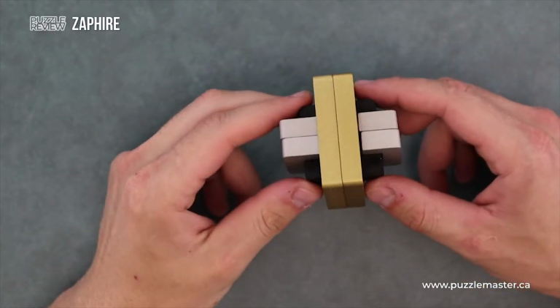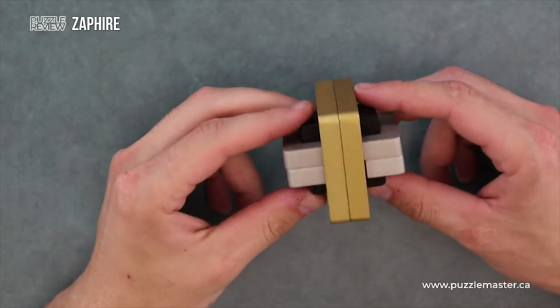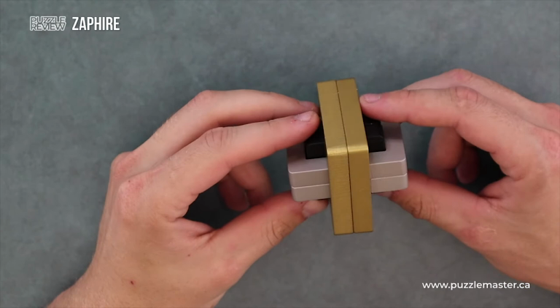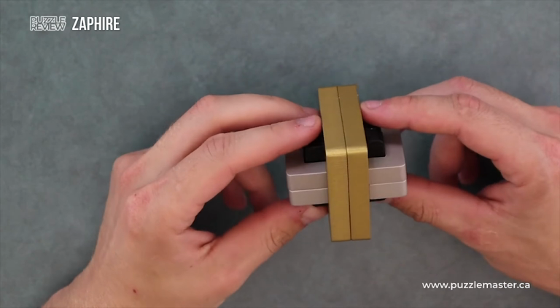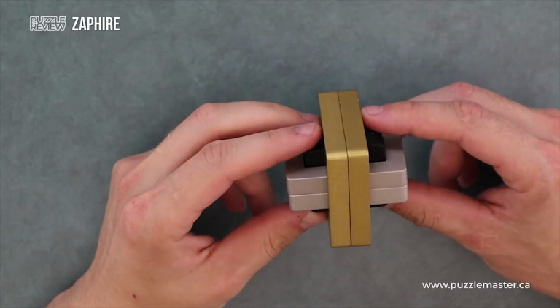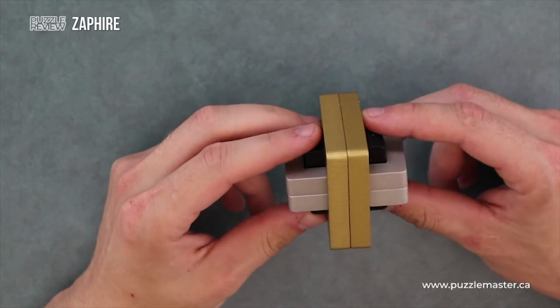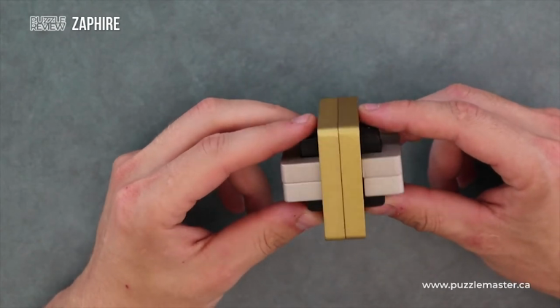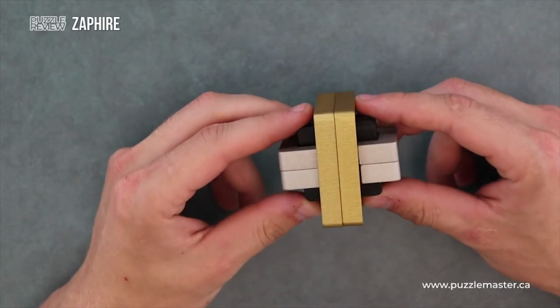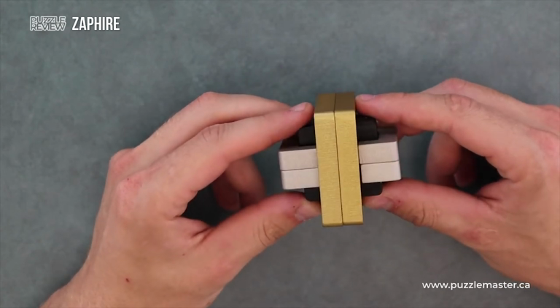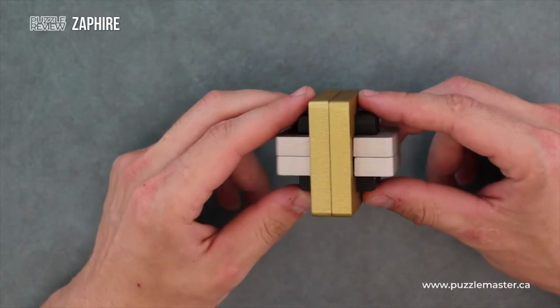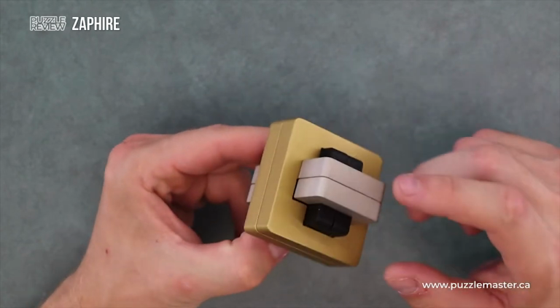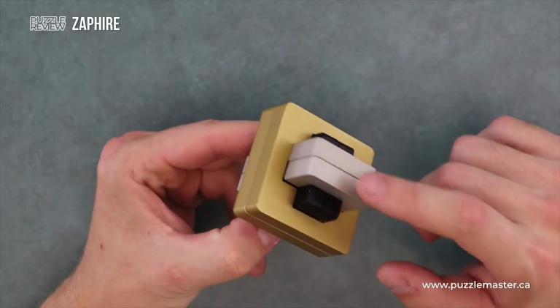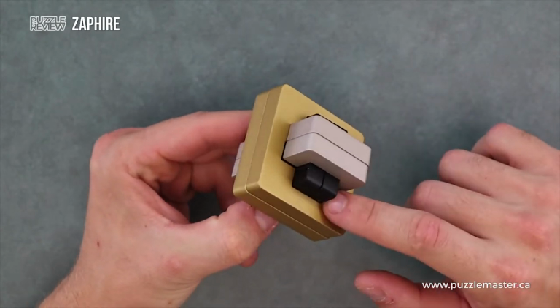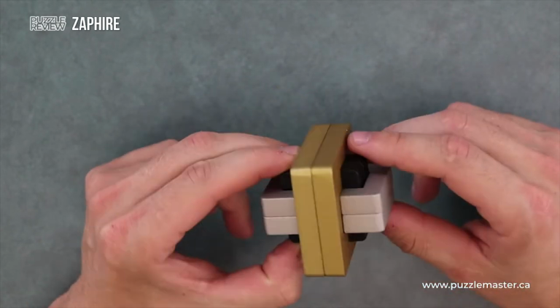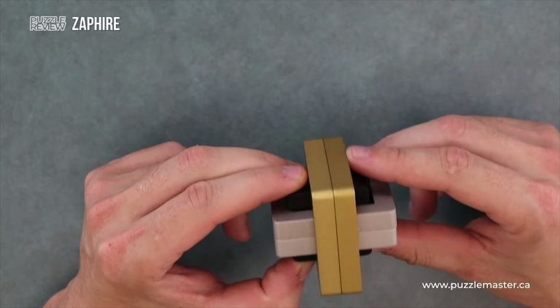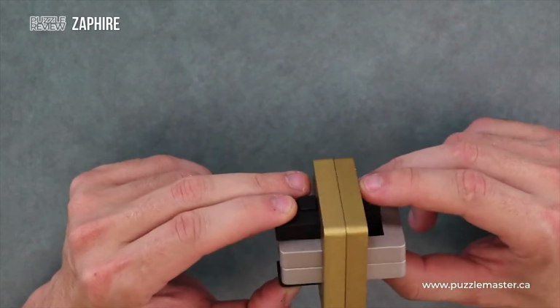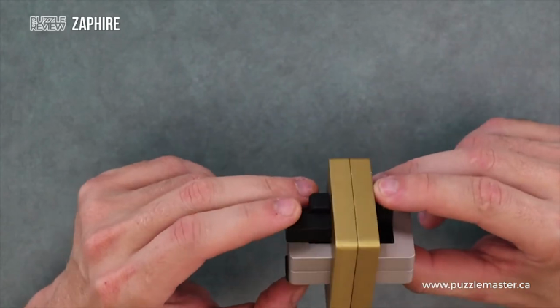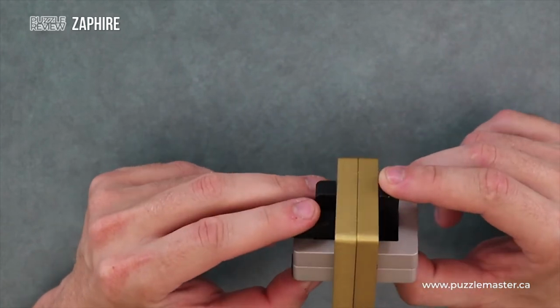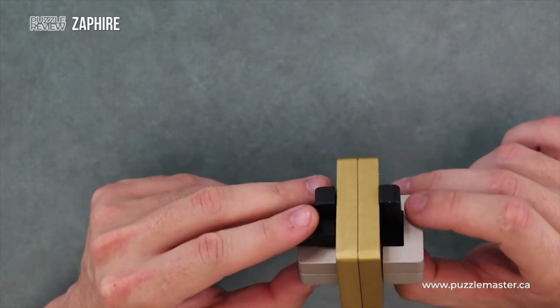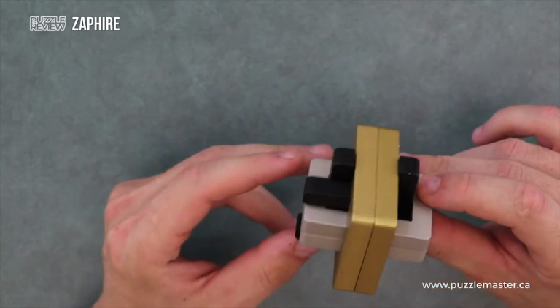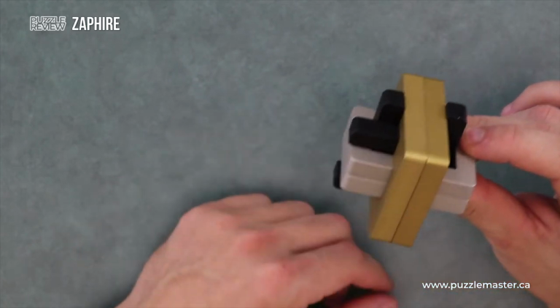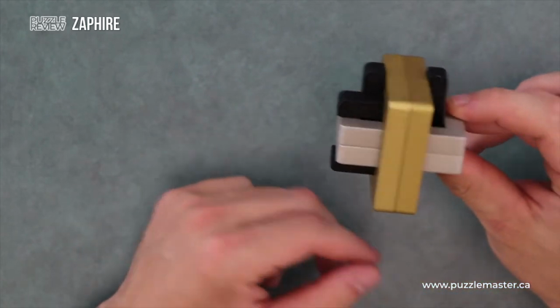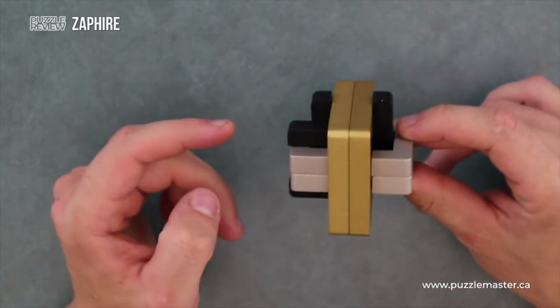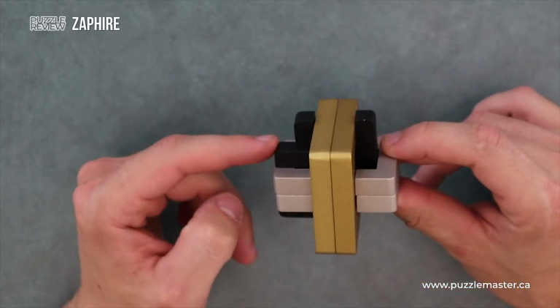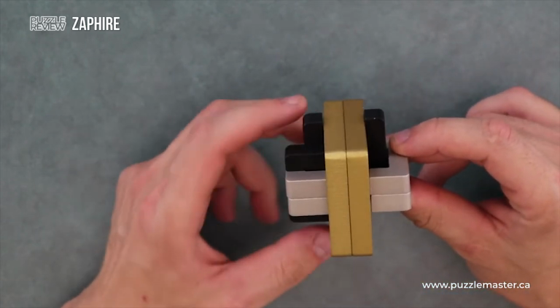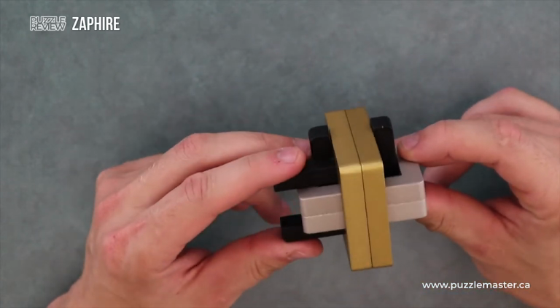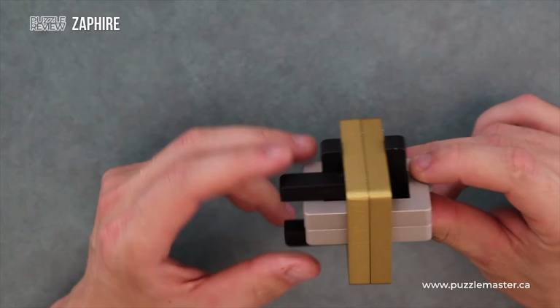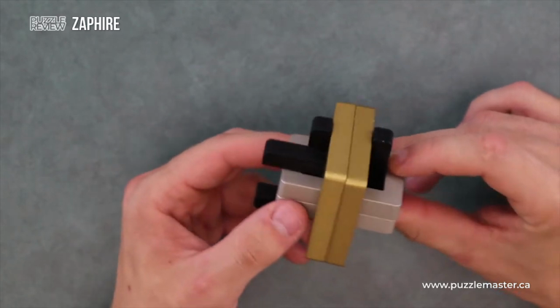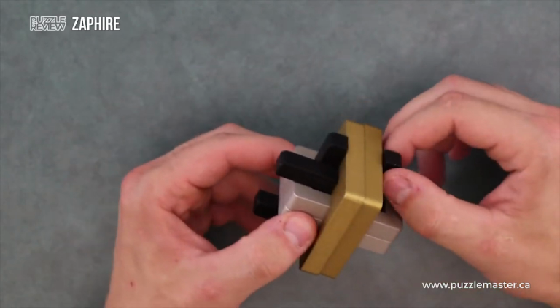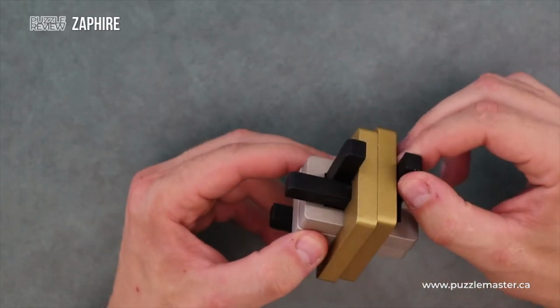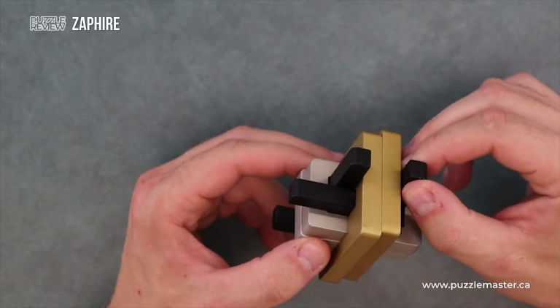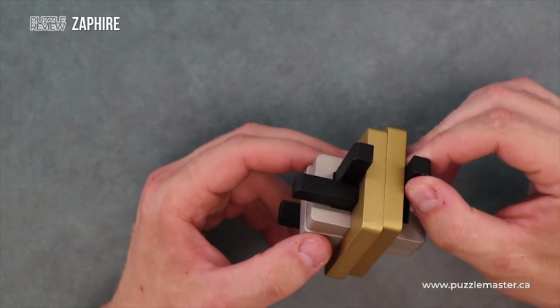There are two gold pieces, two silver, two black. Both of the black pieces are U-shaped — one shoots out towards the silver side, one shoots out towards the gold side.